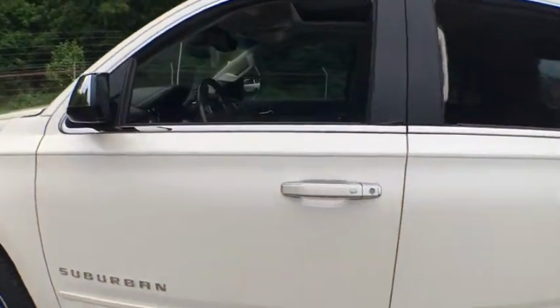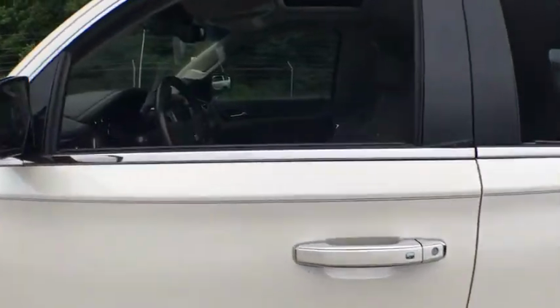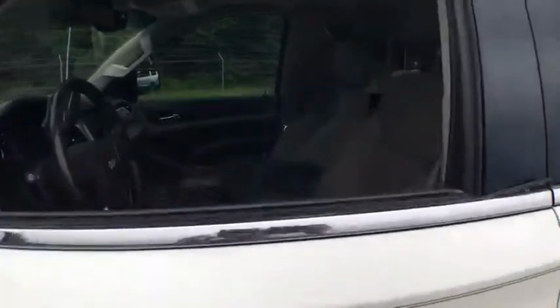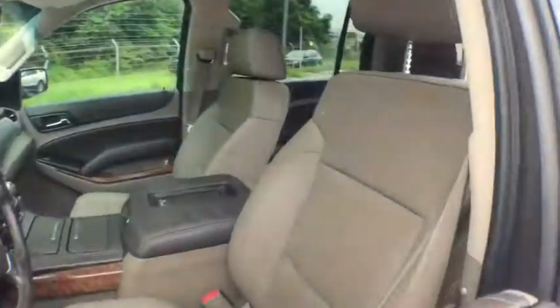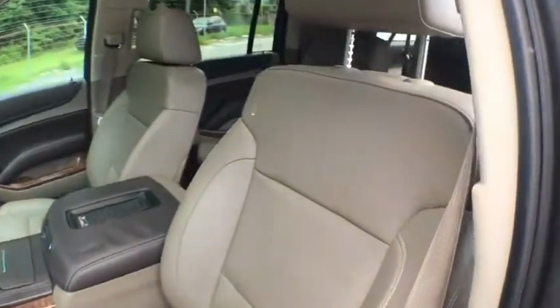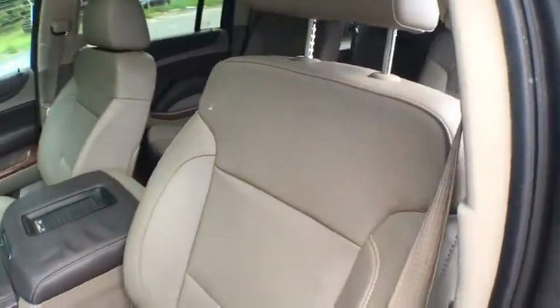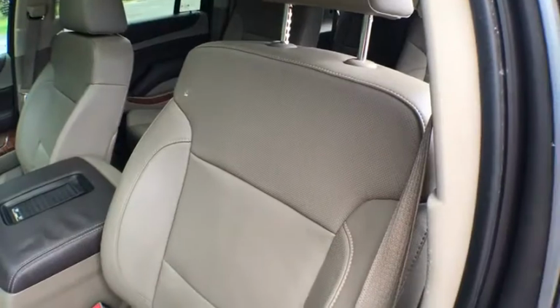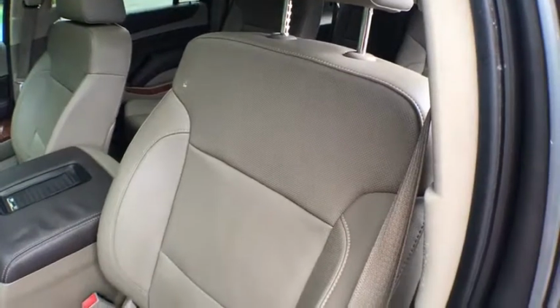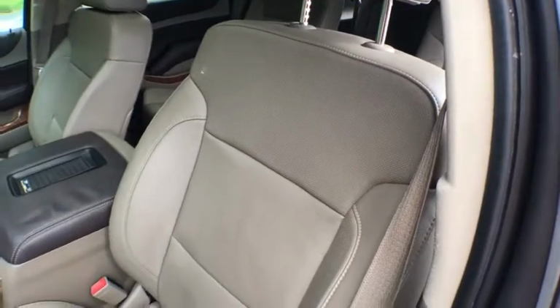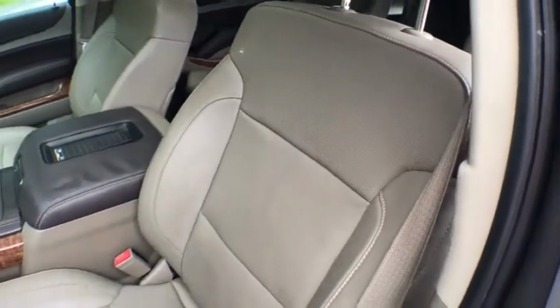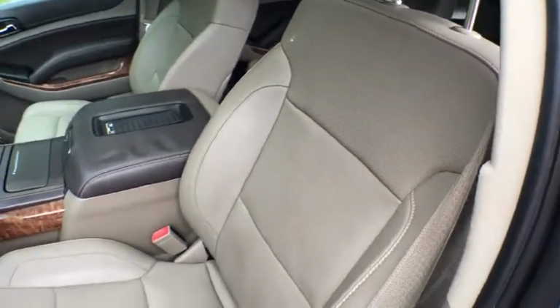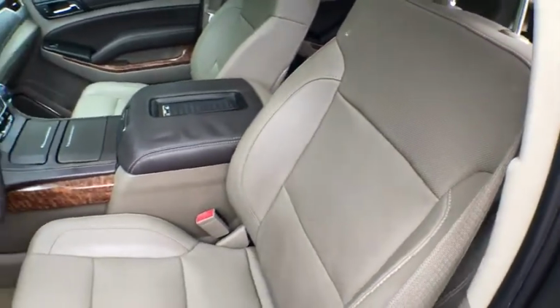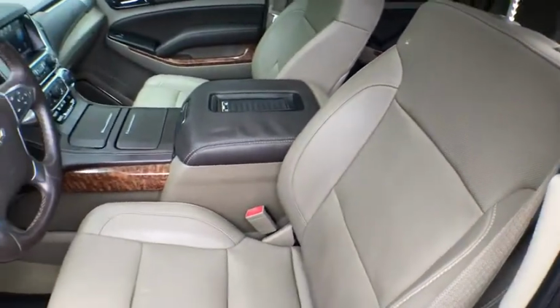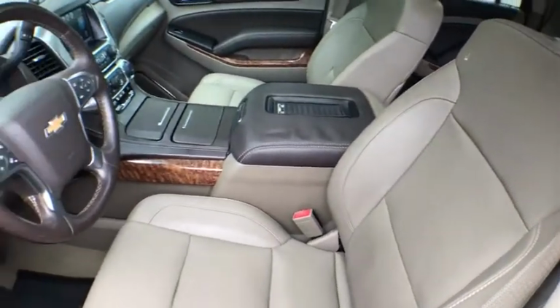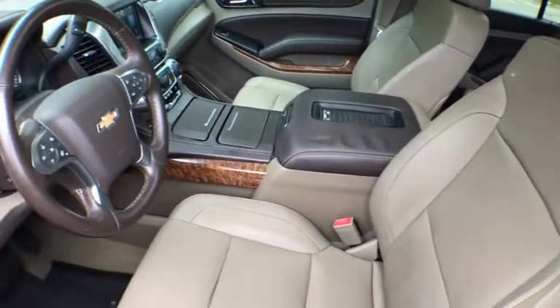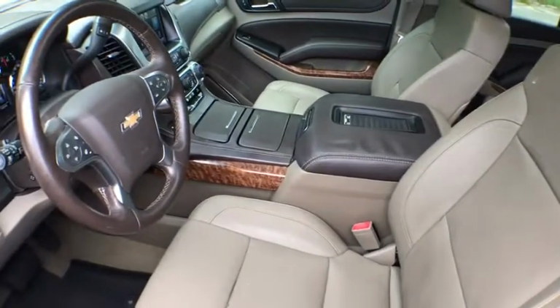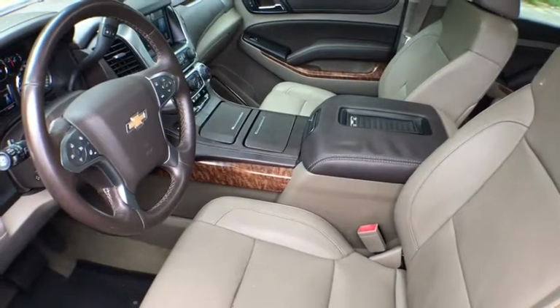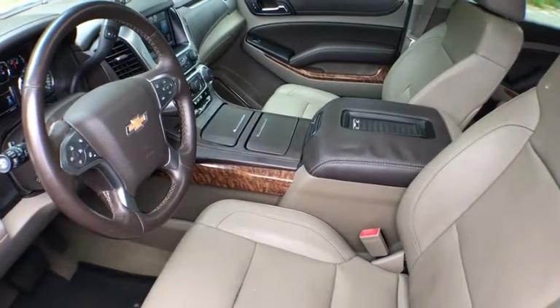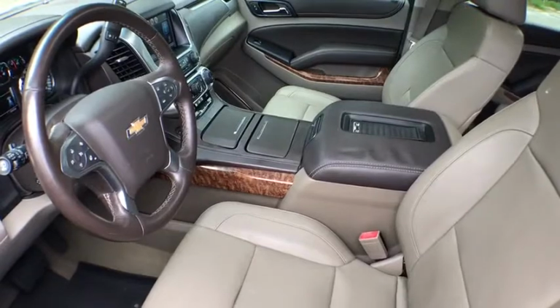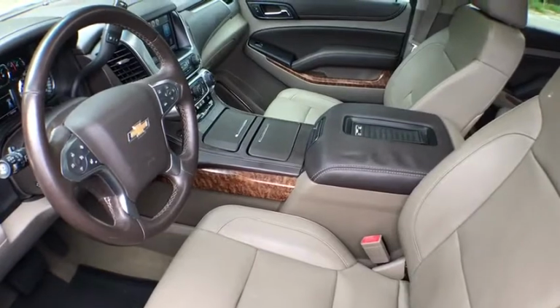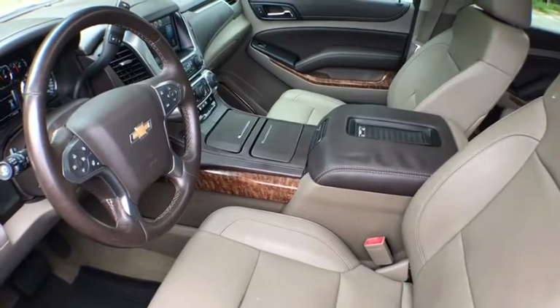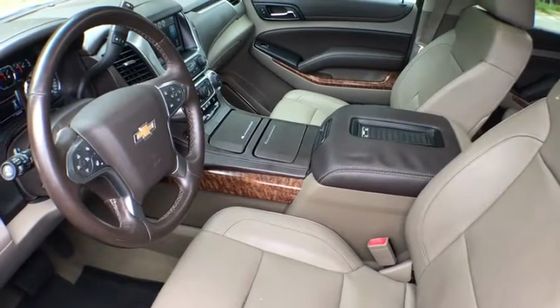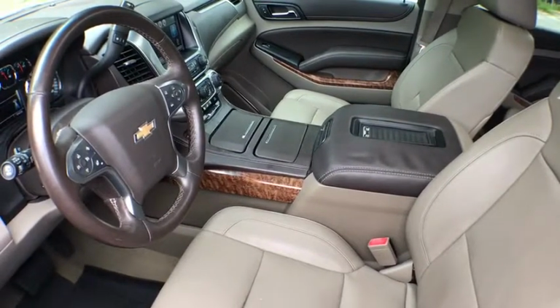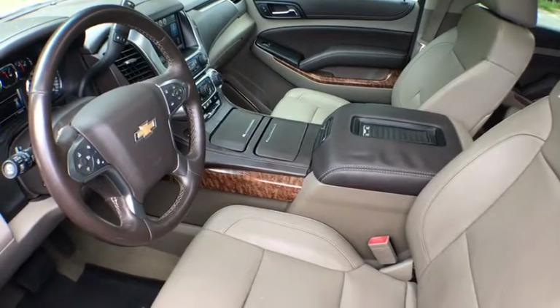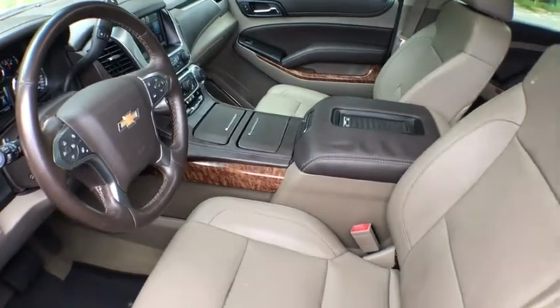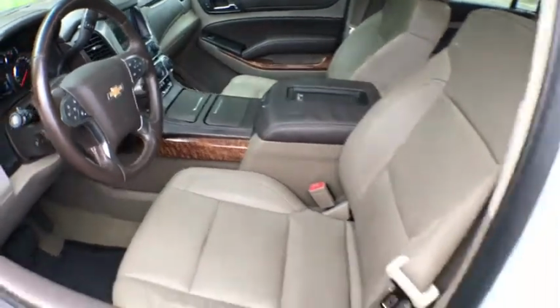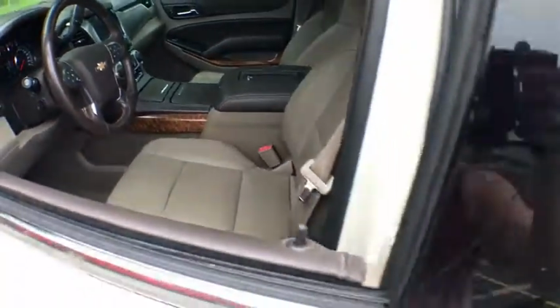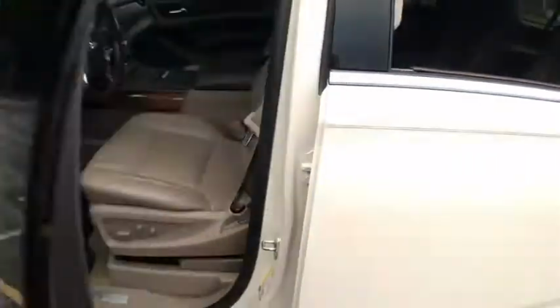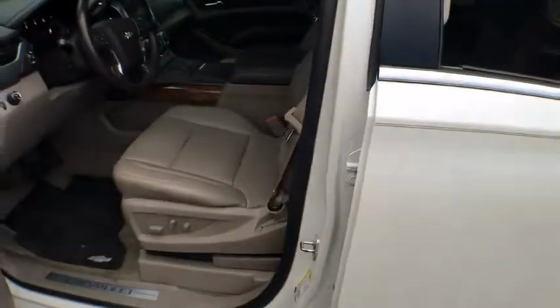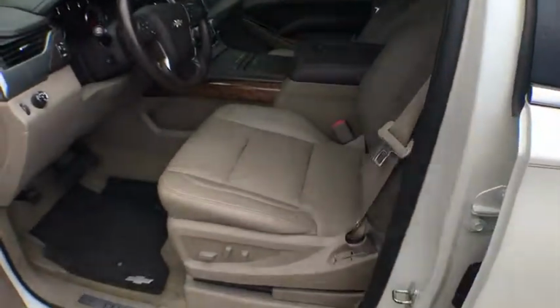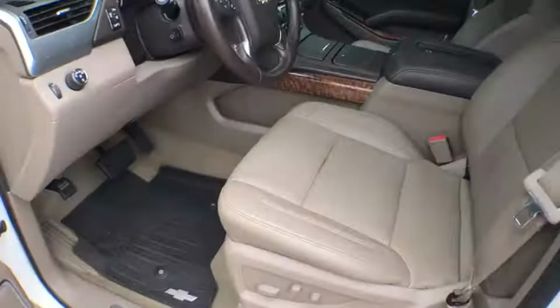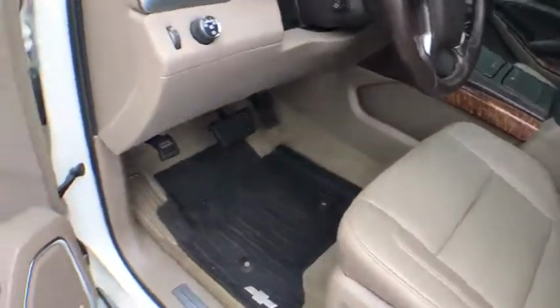Here are some of this vehicle's great options: power liftgate, traction control, power passenger seat, navigation system, dual airbags, alloy wheels, power steering, heated and cooled front seats, four-wheel disc brakes.